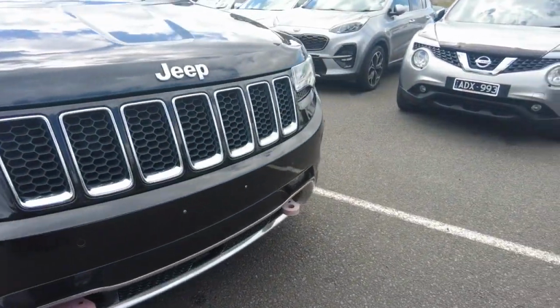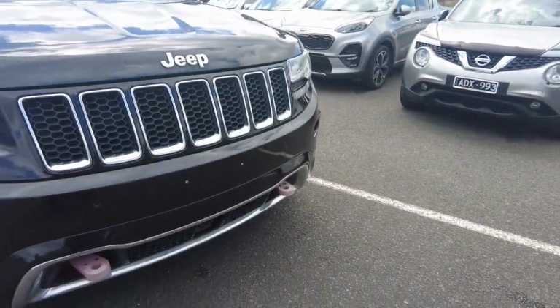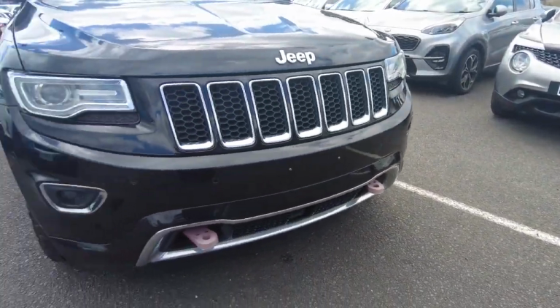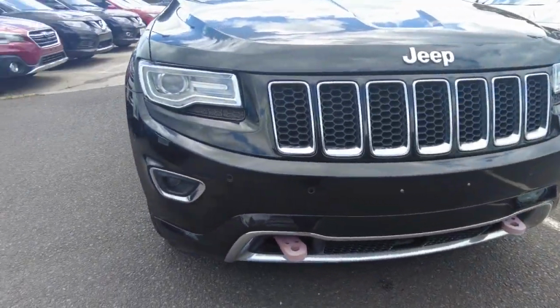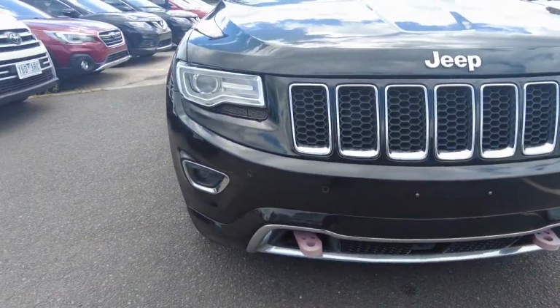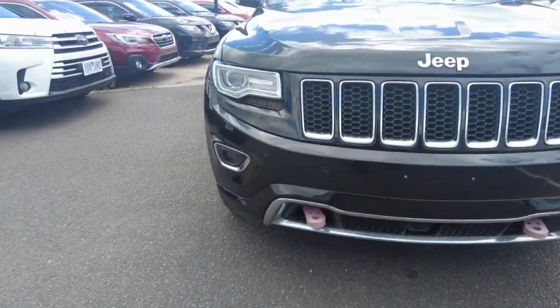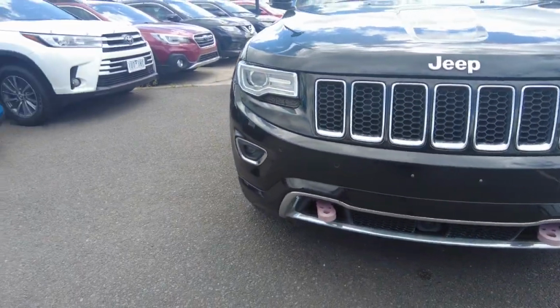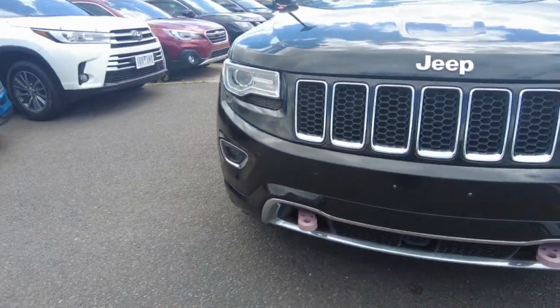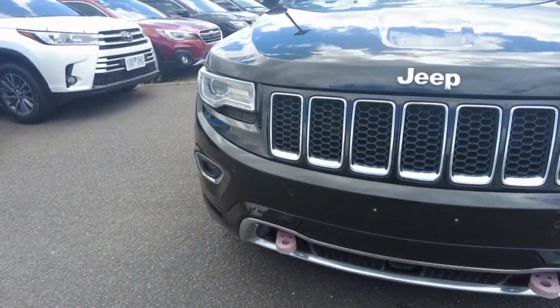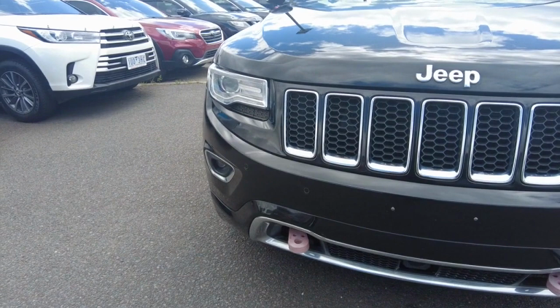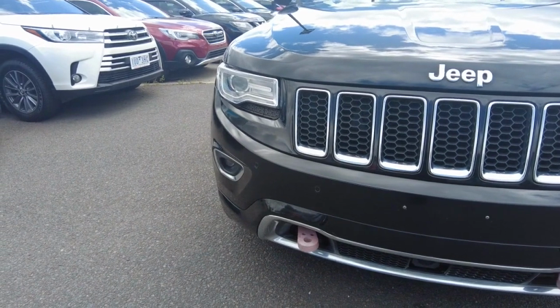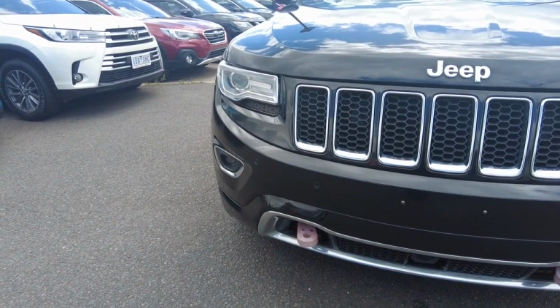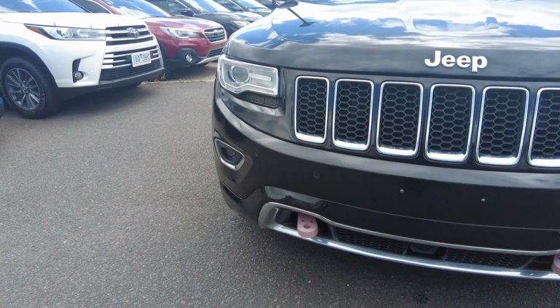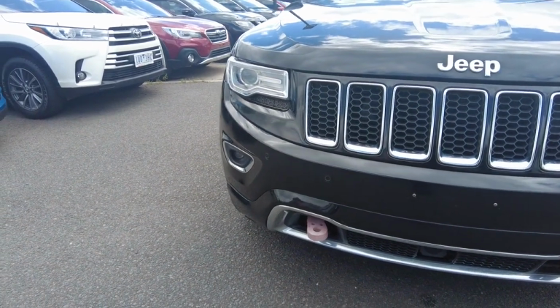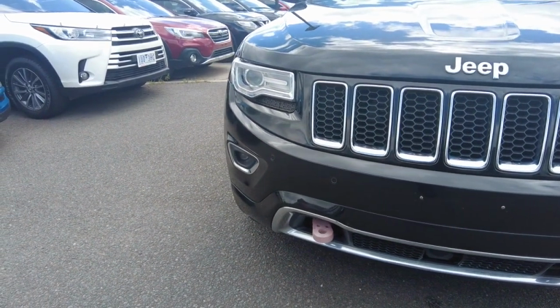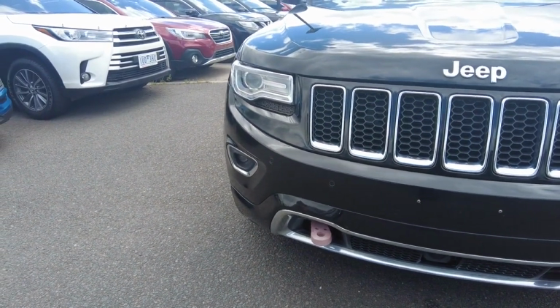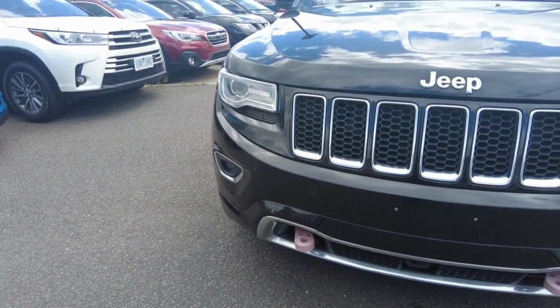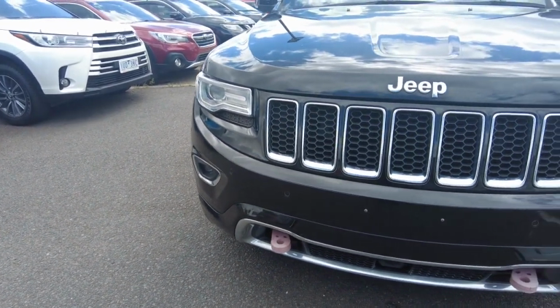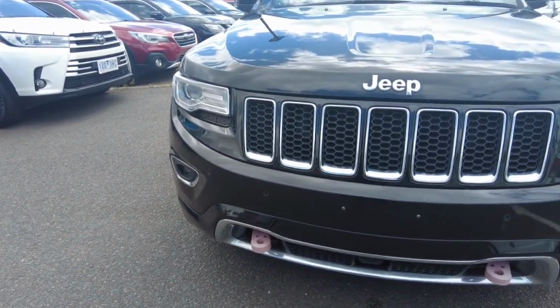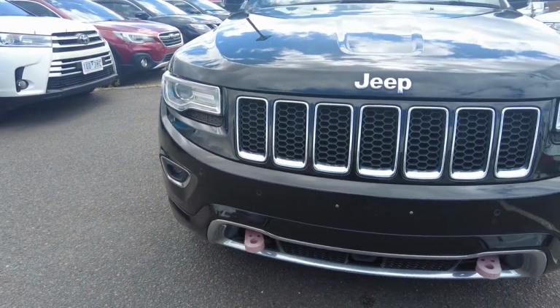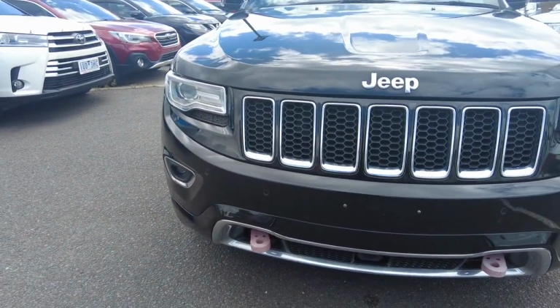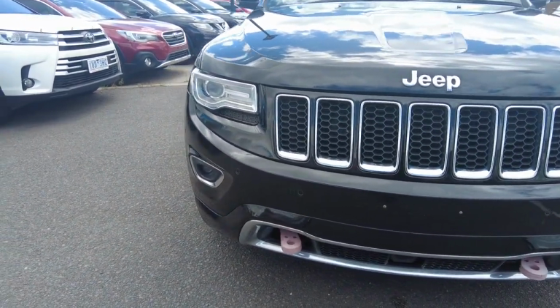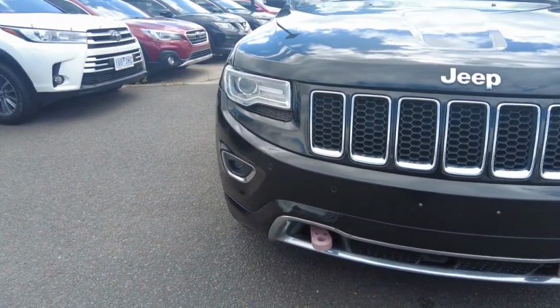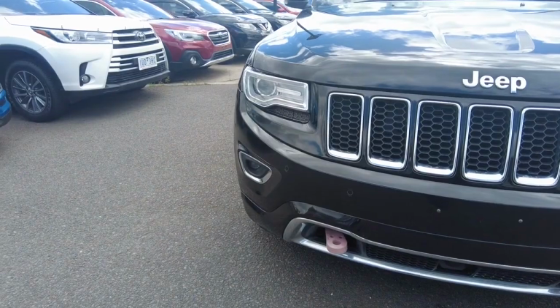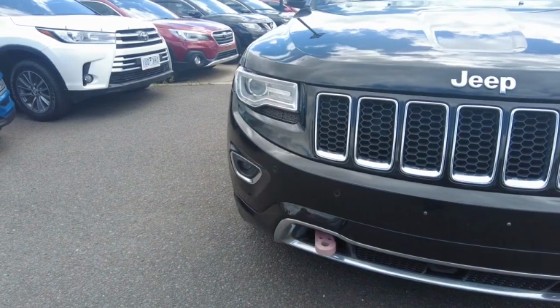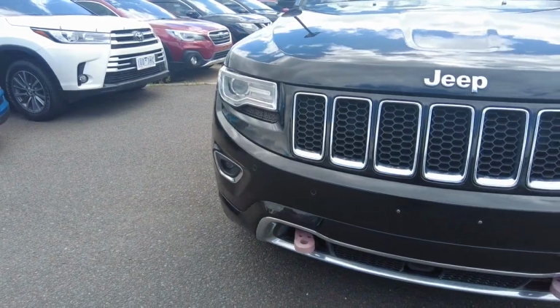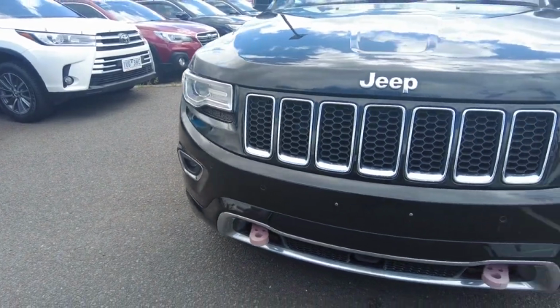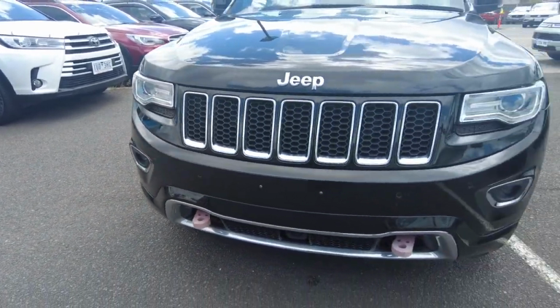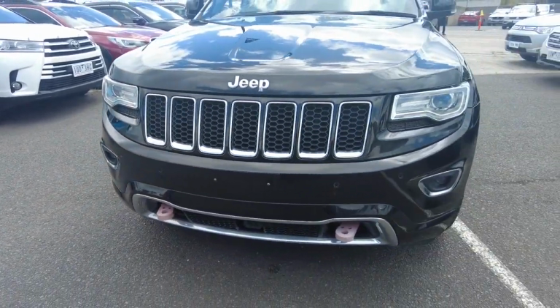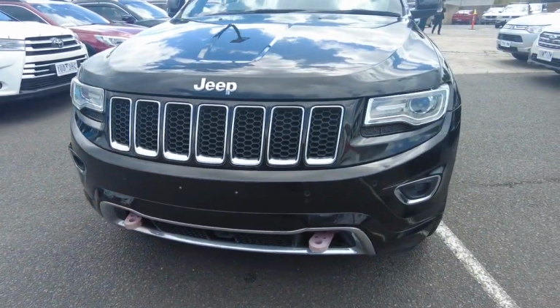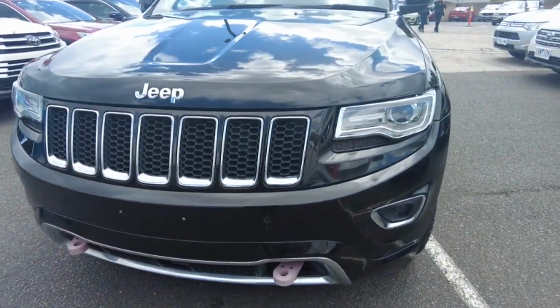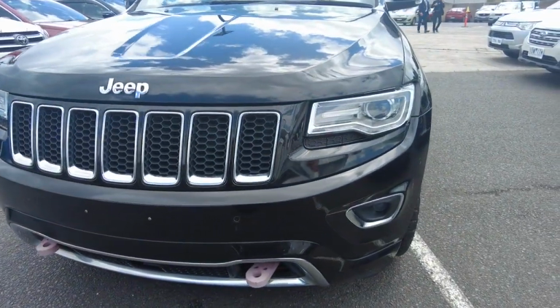Coming around the front here, you can see the headlights are in great condition. No signs of yellowing, haziness, cracking or anything like that. As it is an Overland, they are of course very proud of the headlights and they are very well styled - very much match the vehicle, looking fantastic.